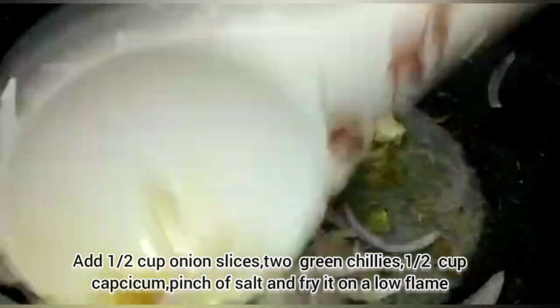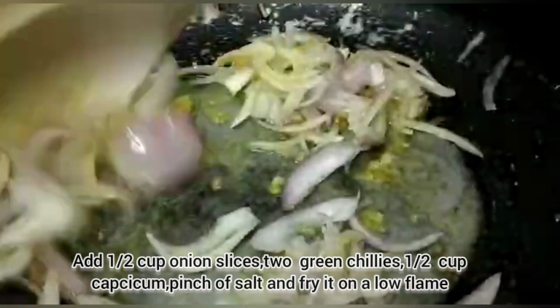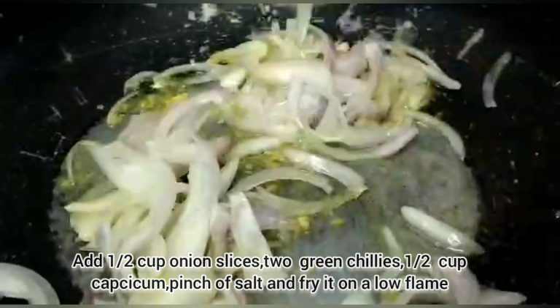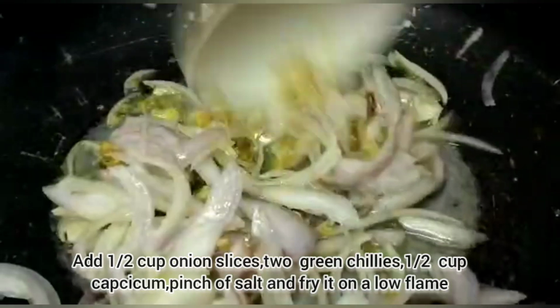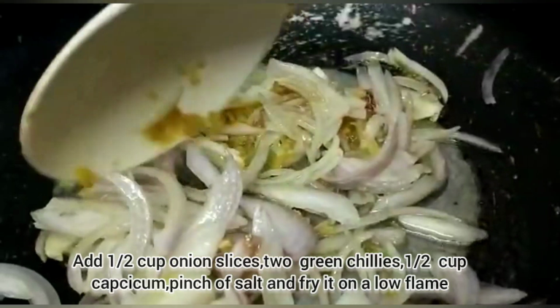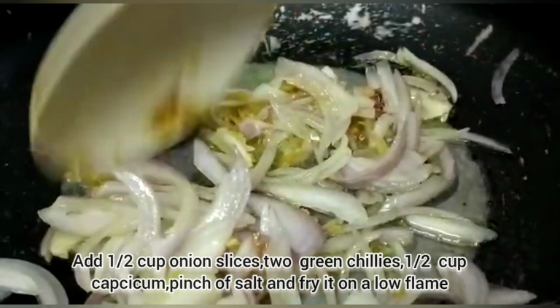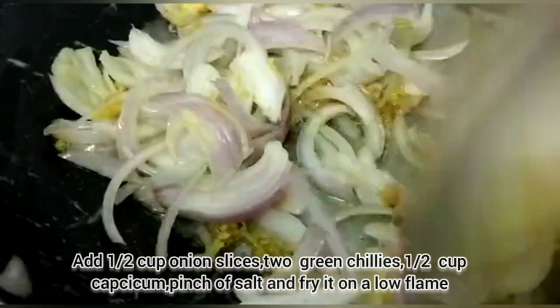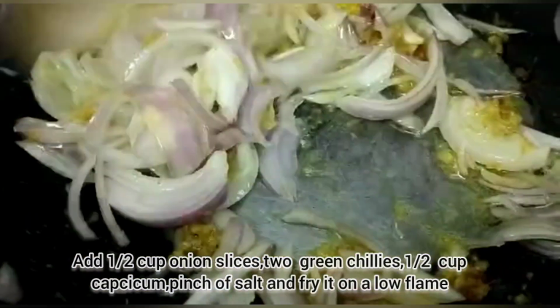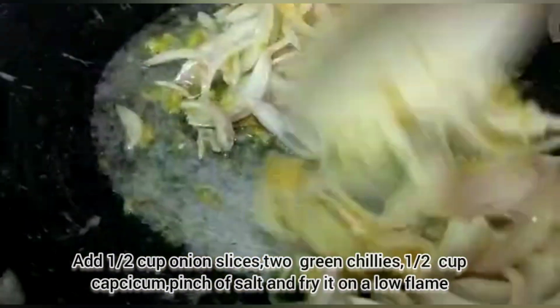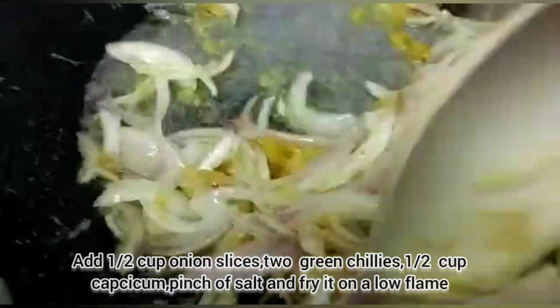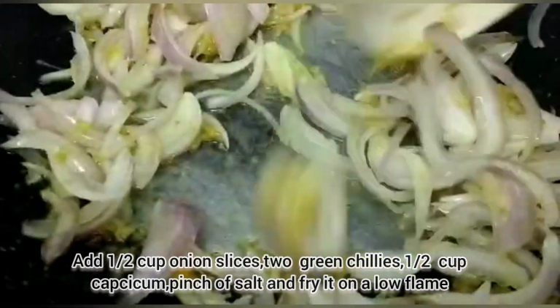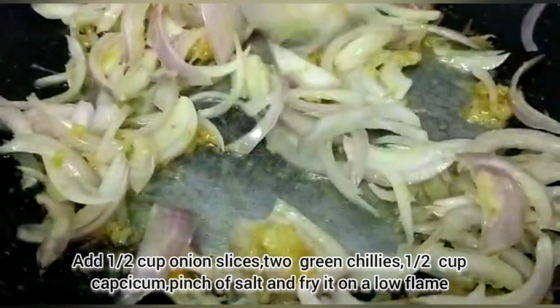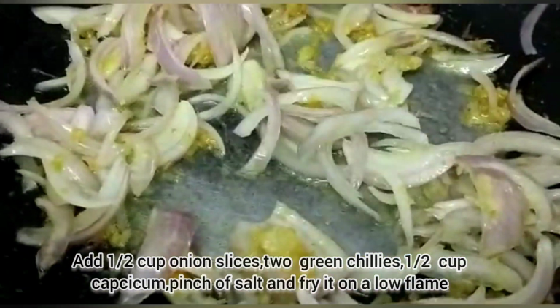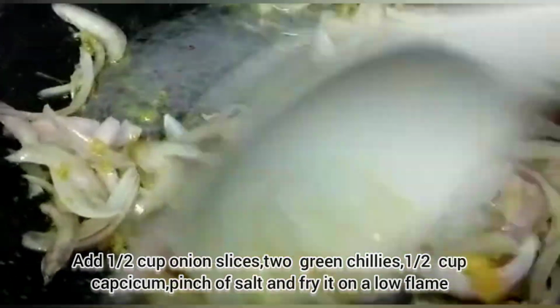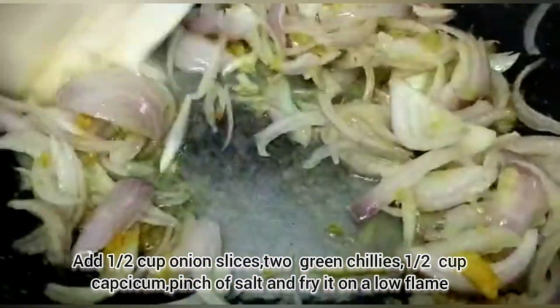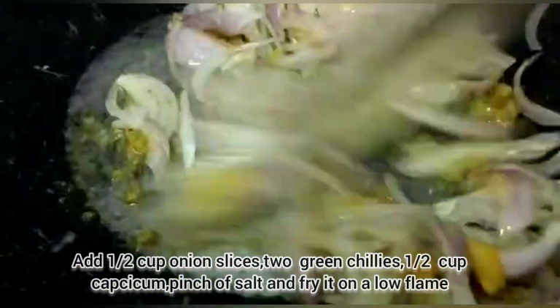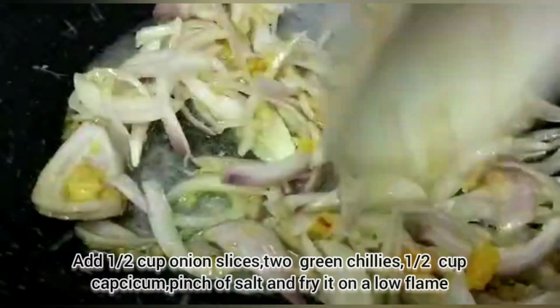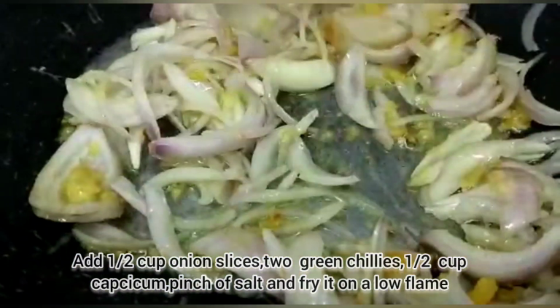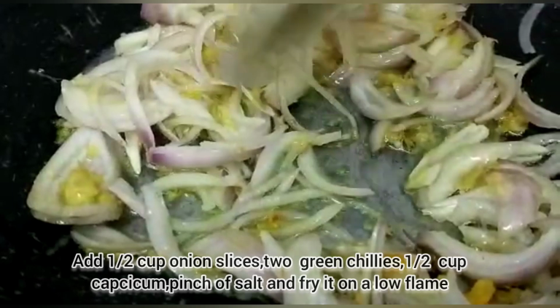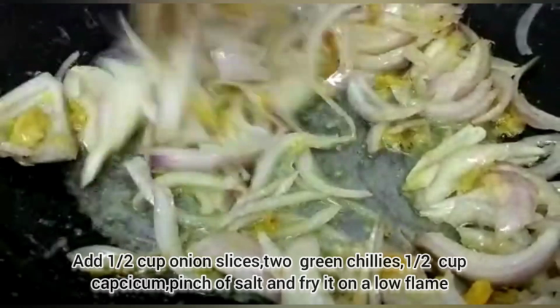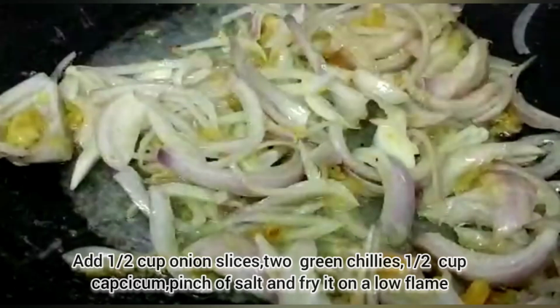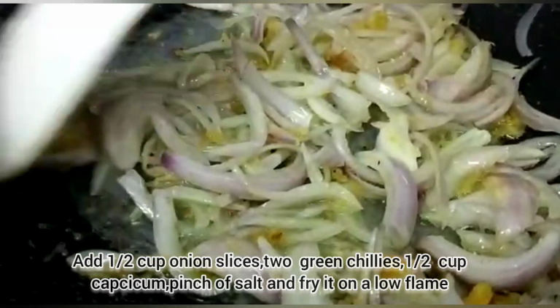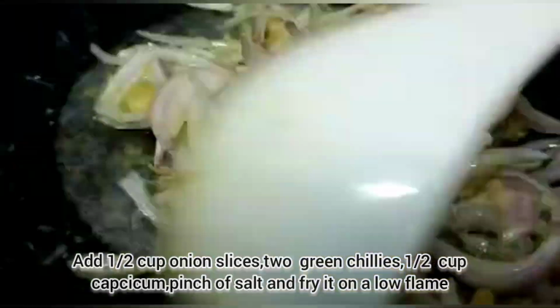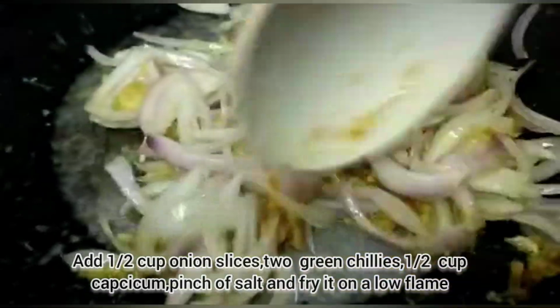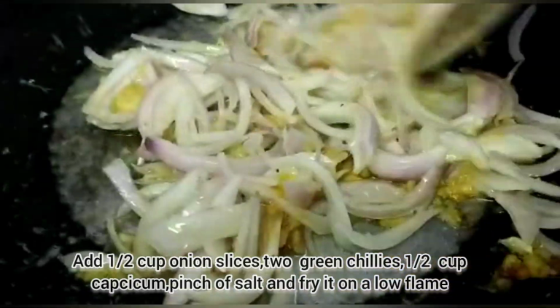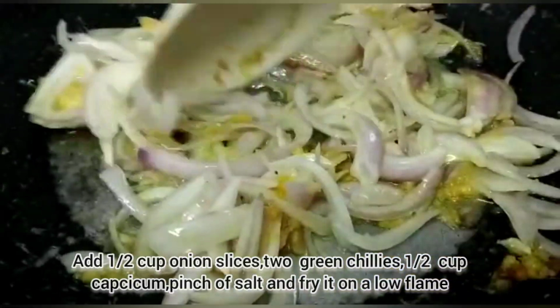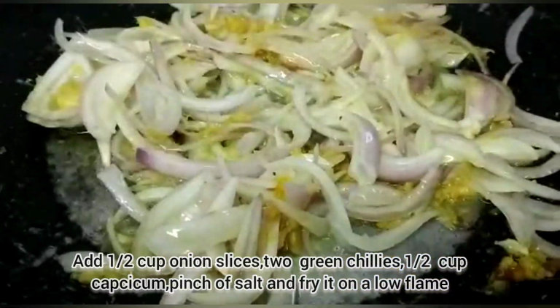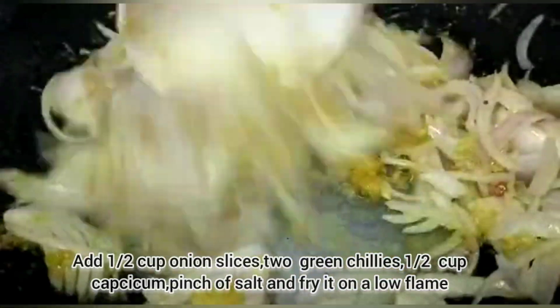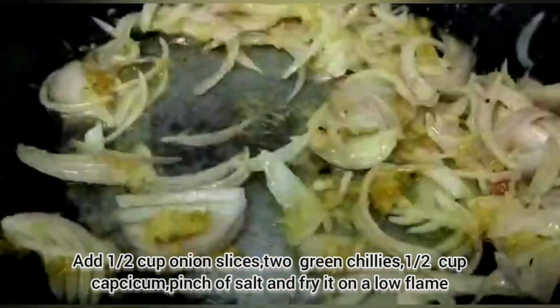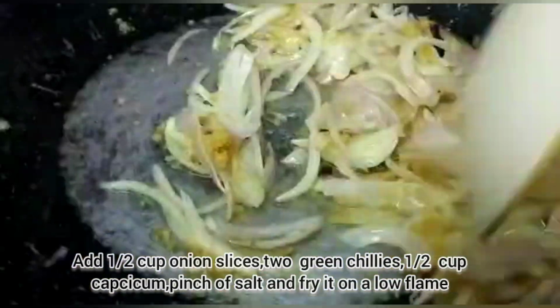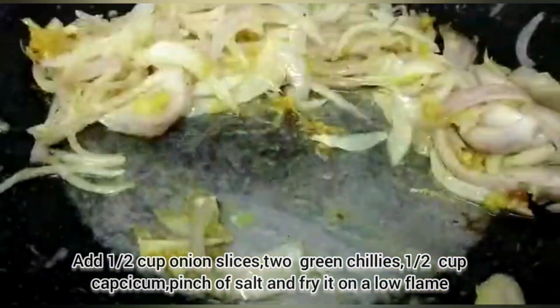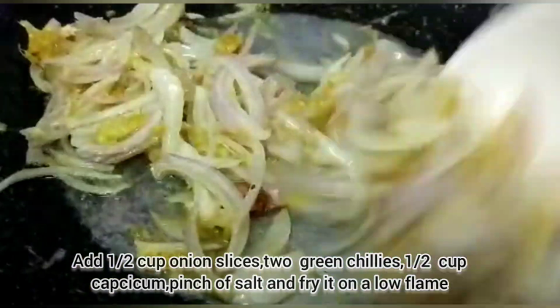Add oil and let the onion fry for half a minute on low flame.